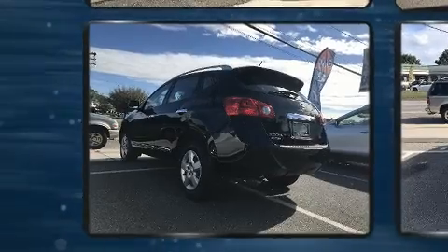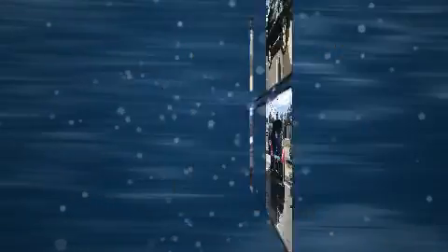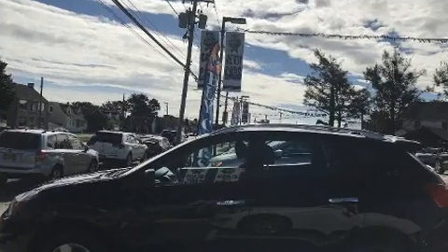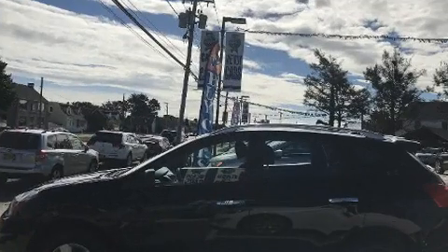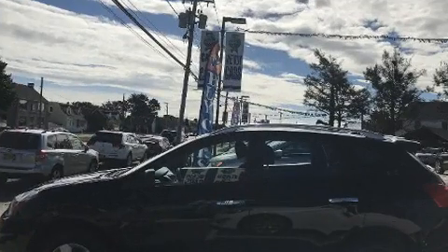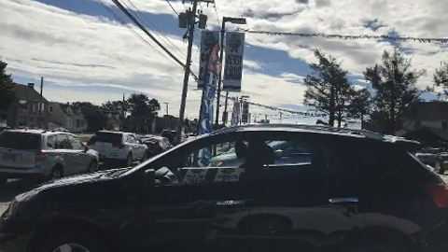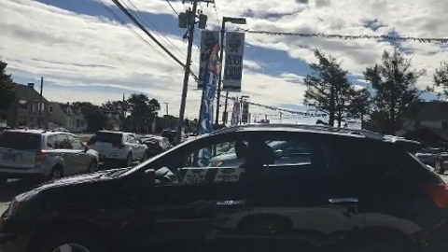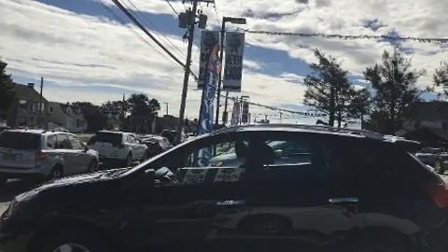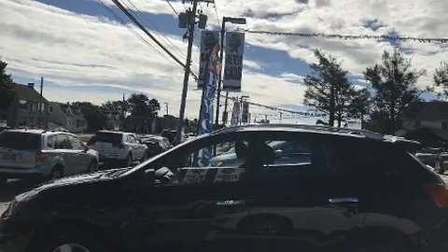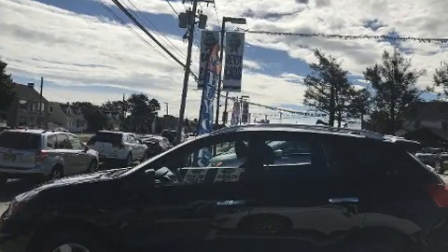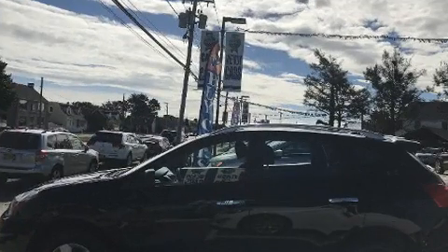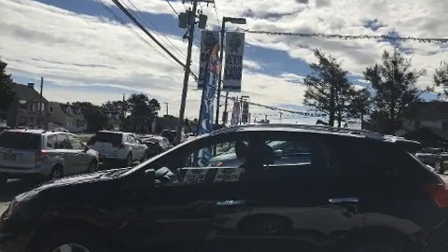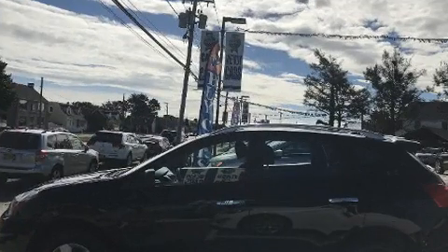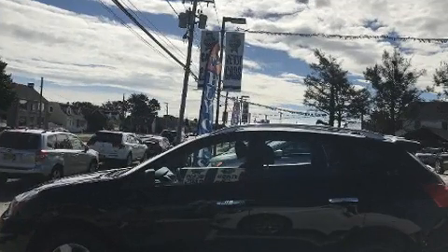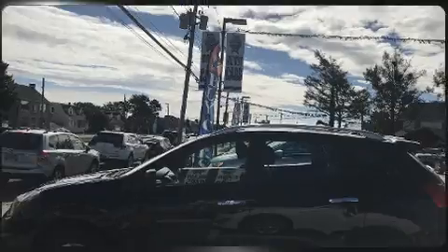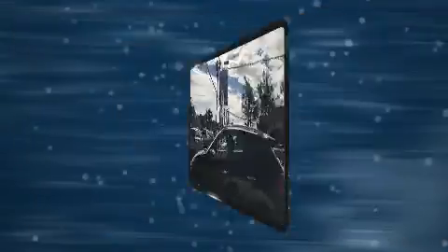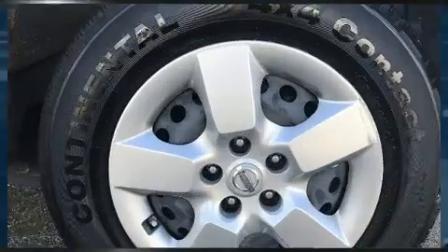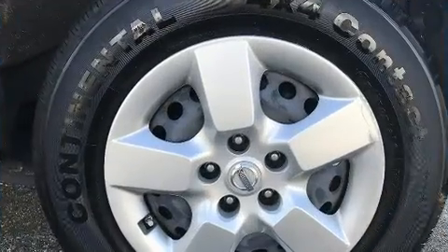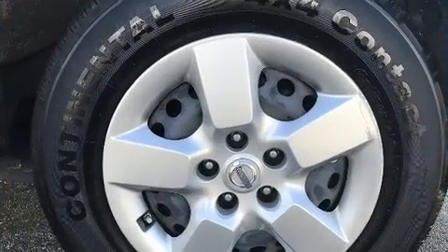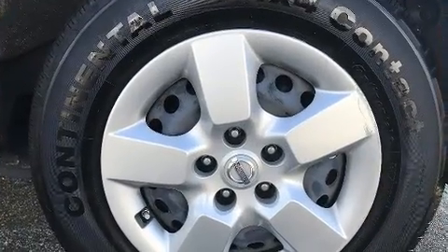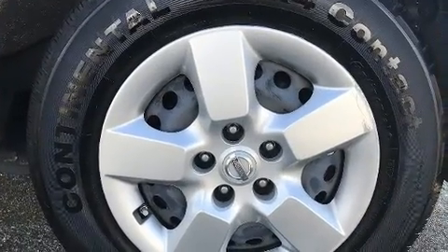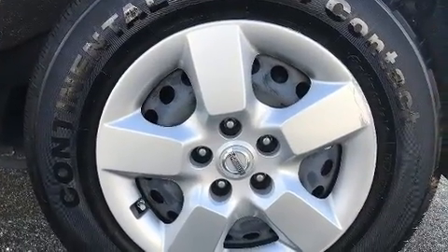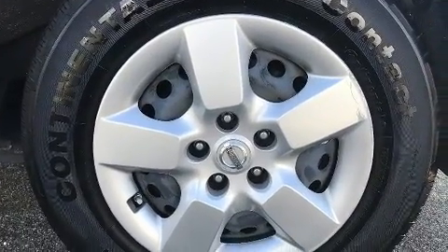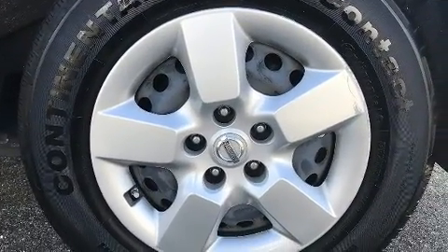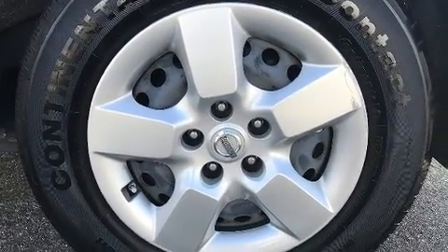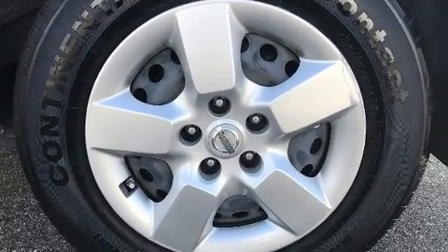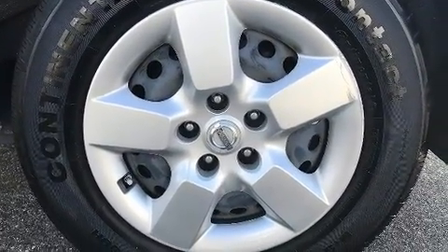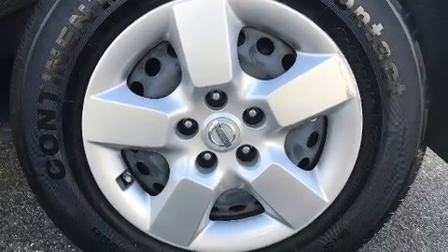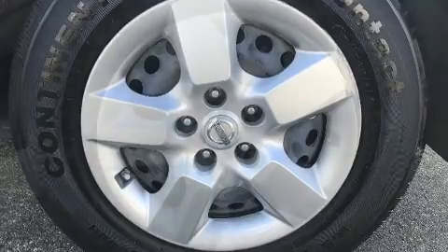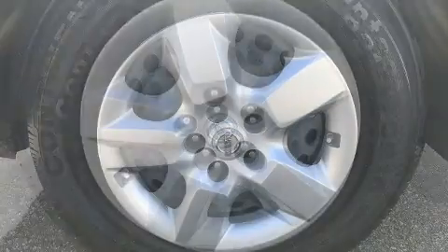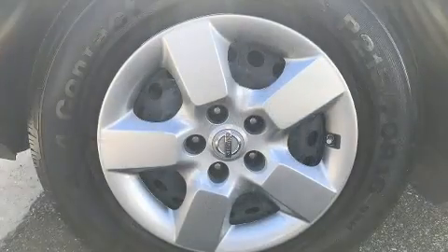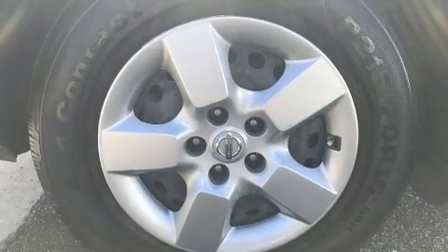Nissan prioritized fit and finish as evidenced by one-touch window functionality, a tachometer, a trip computer, remote keyless entry, and air conditioning.